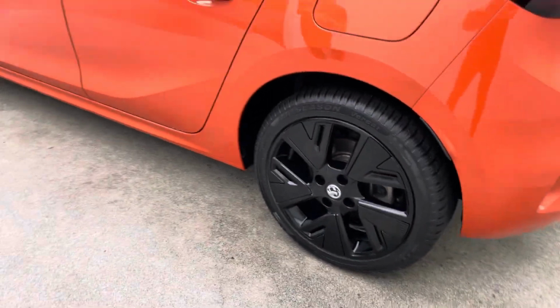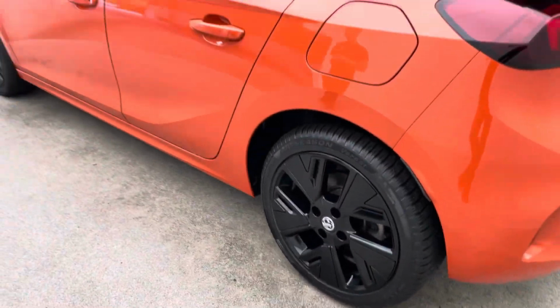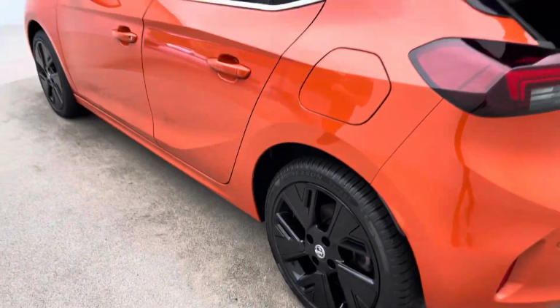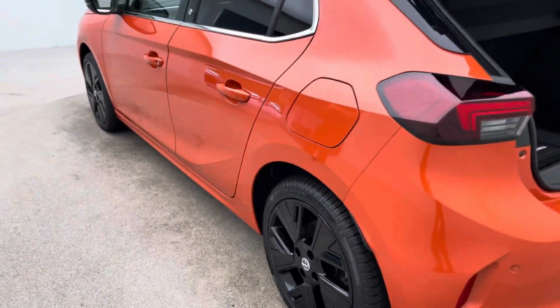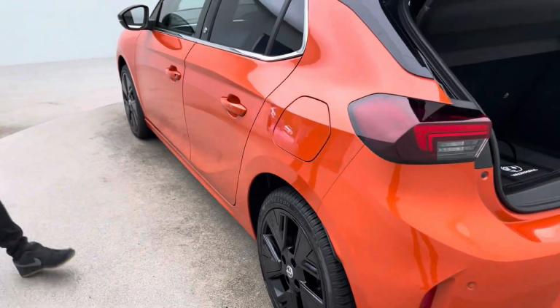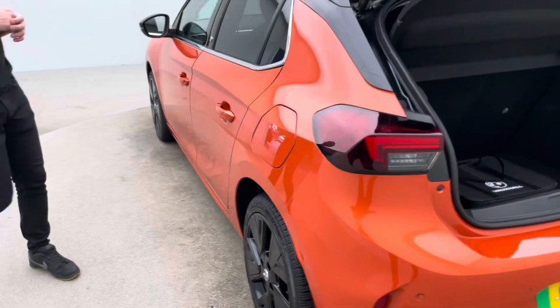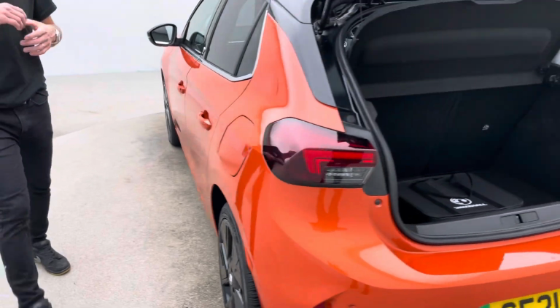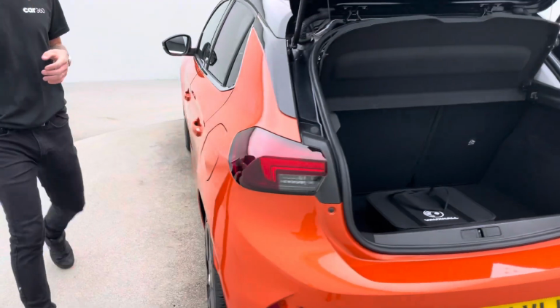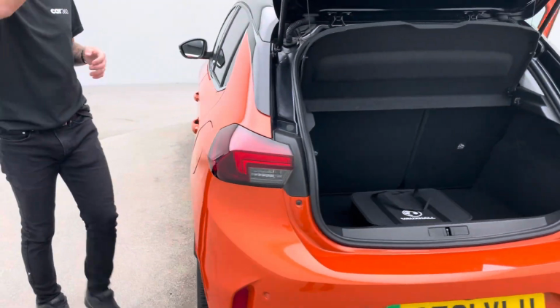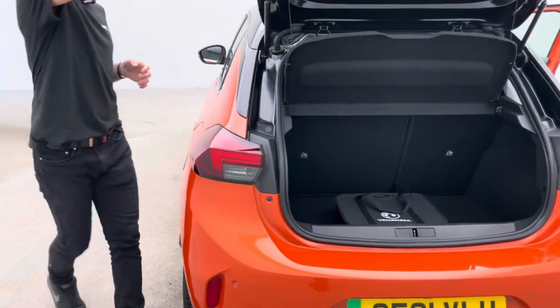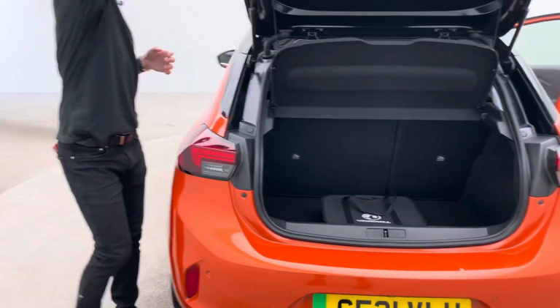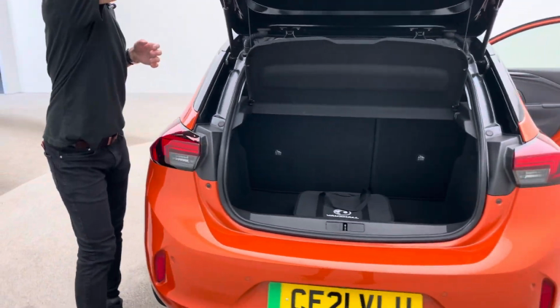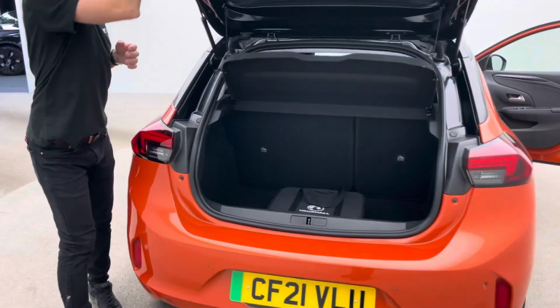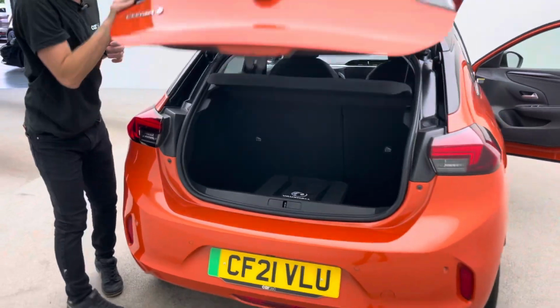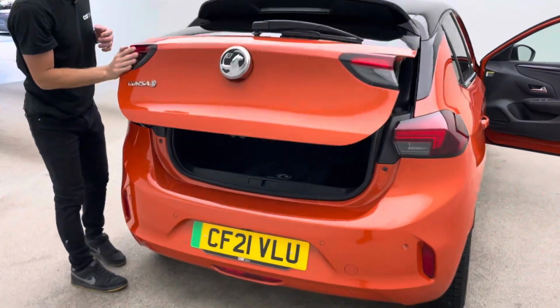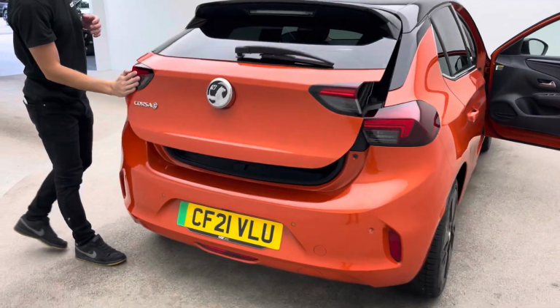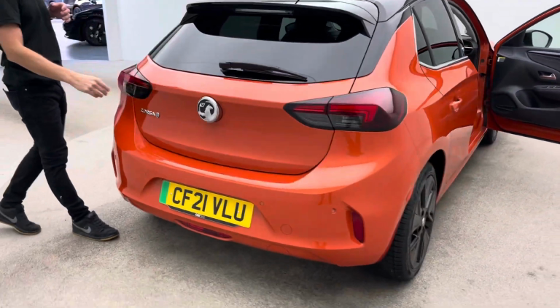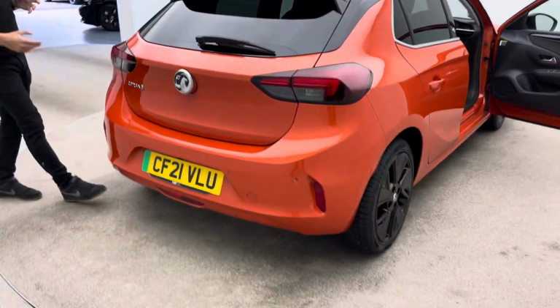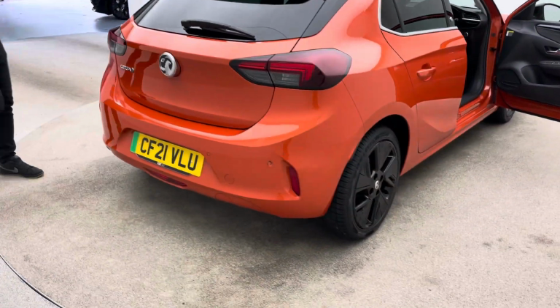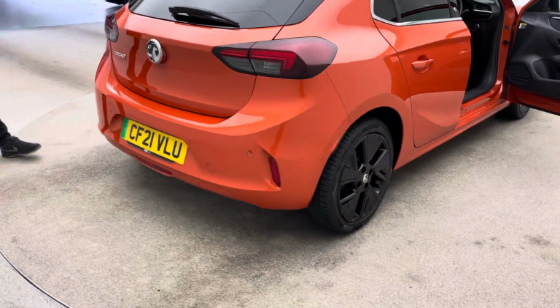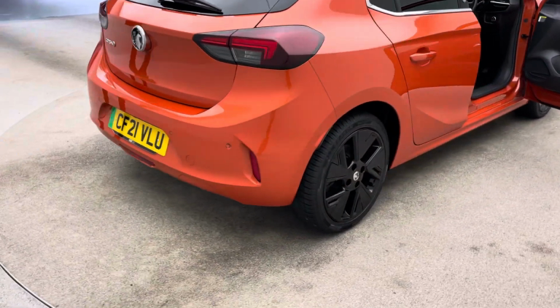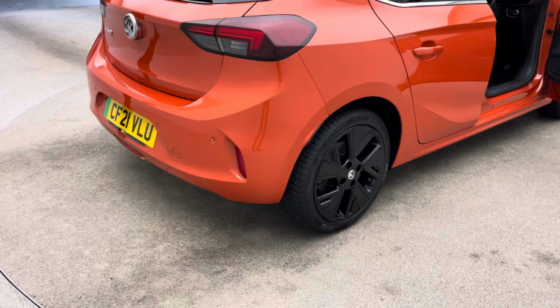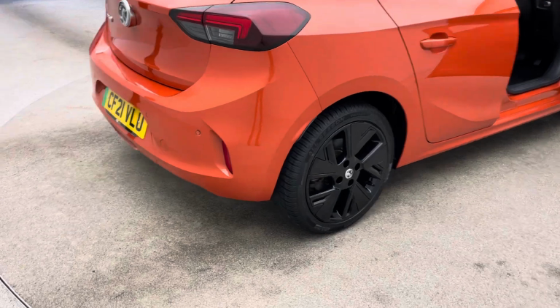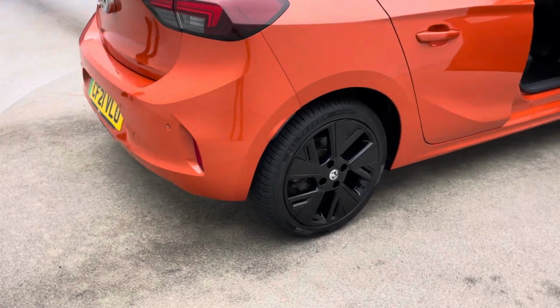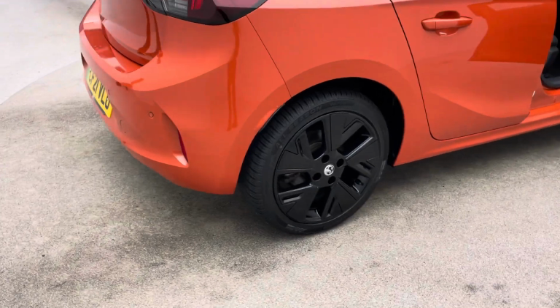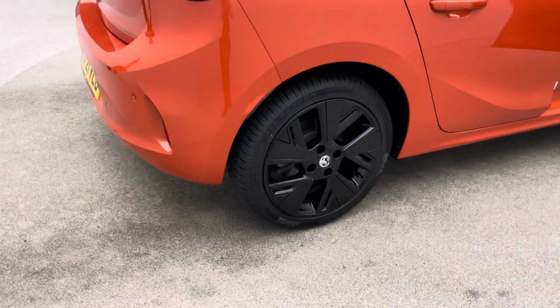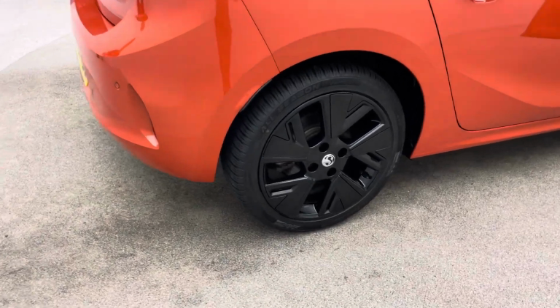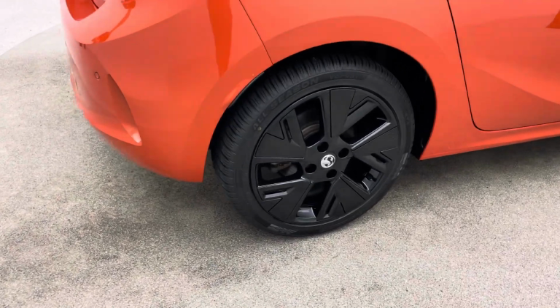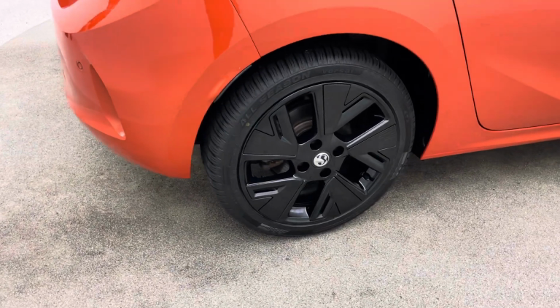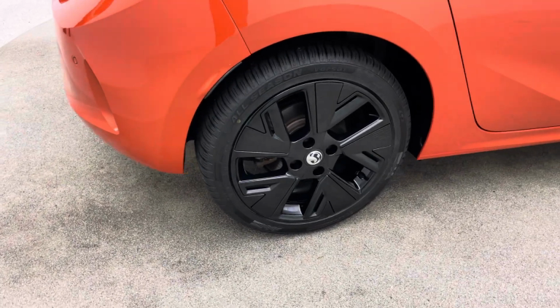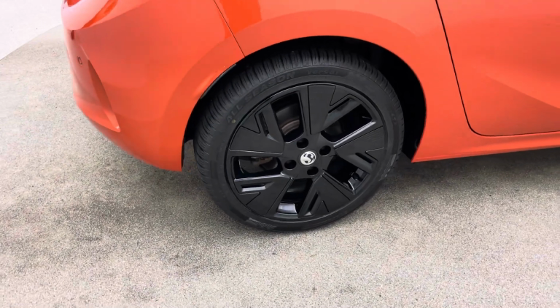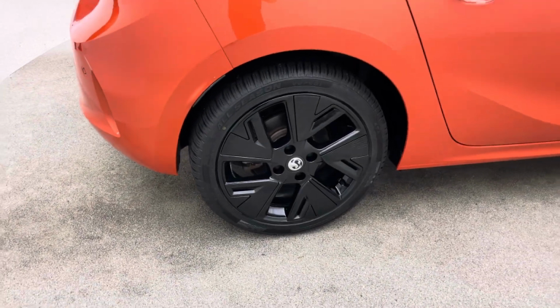We're also partnered up with OMI, so should you require a home charger, feel free to come through the referral program. The team at OMI will come out and arrange to install a charging point at your house should you like one.